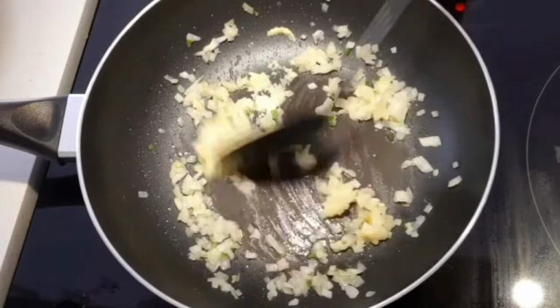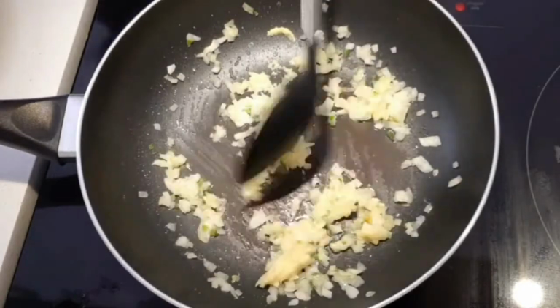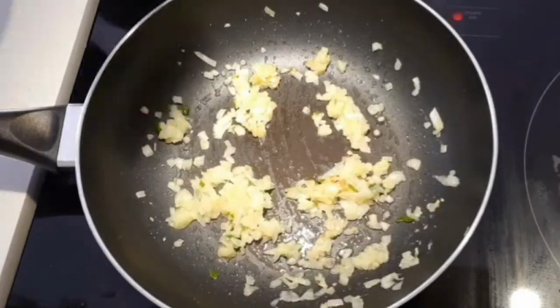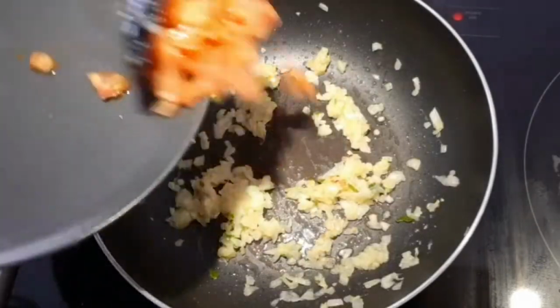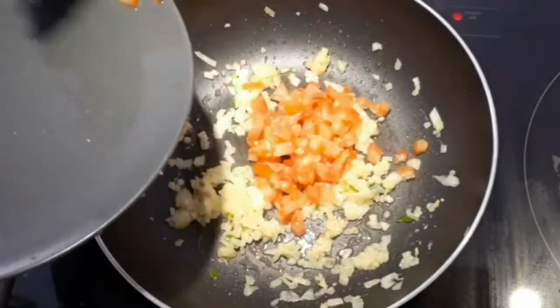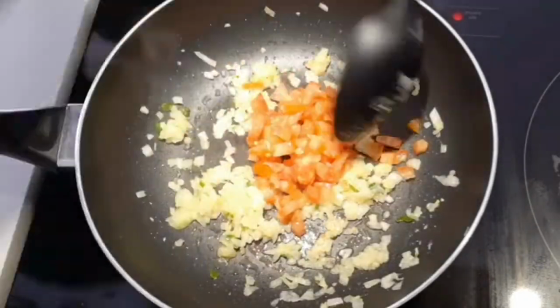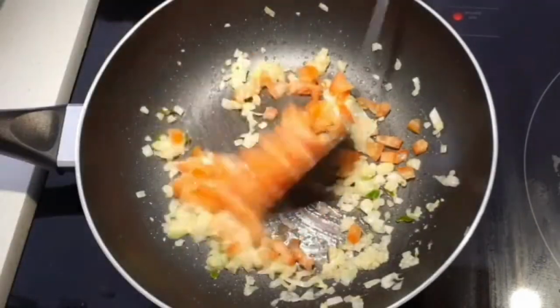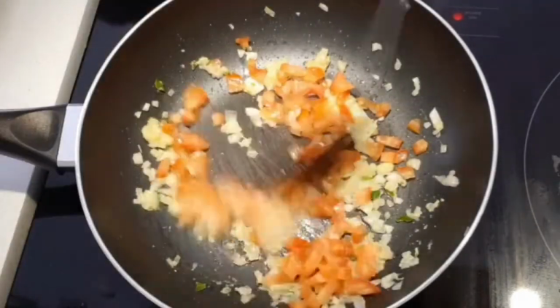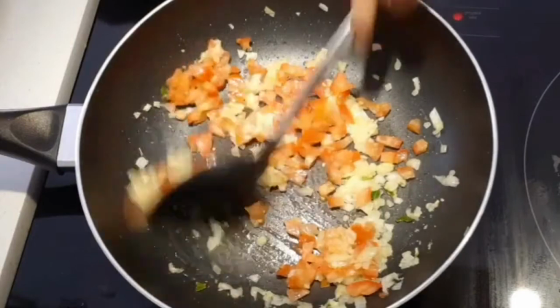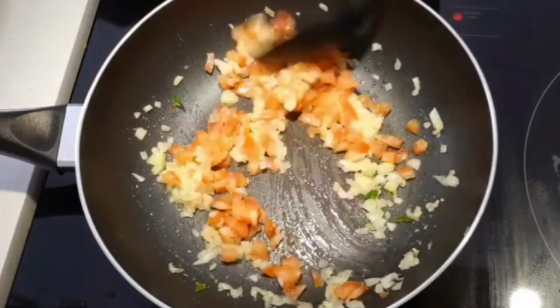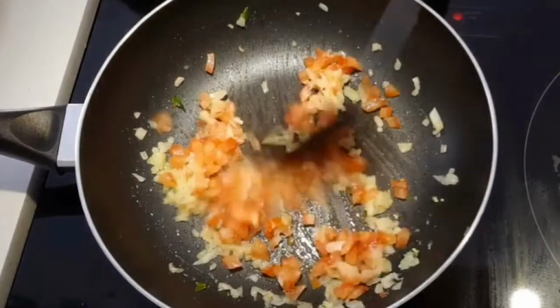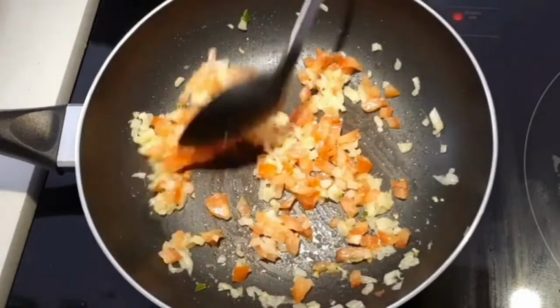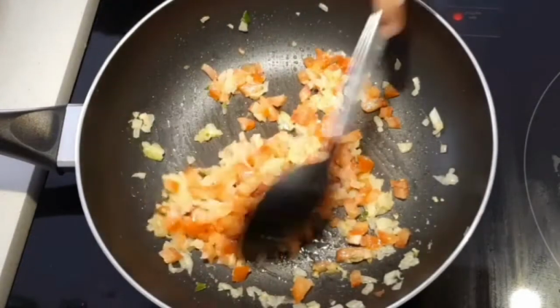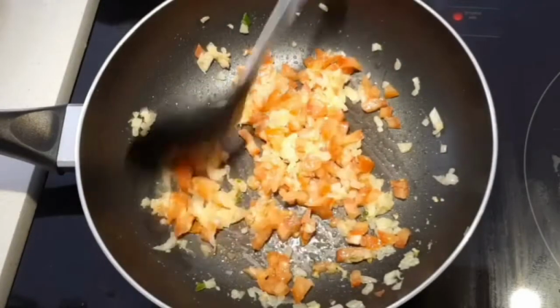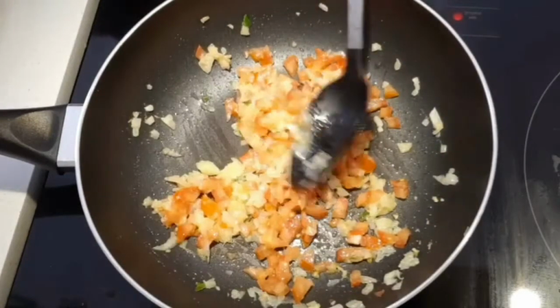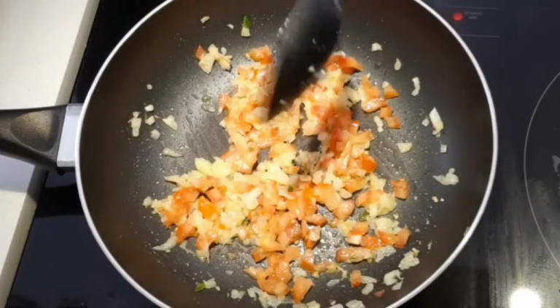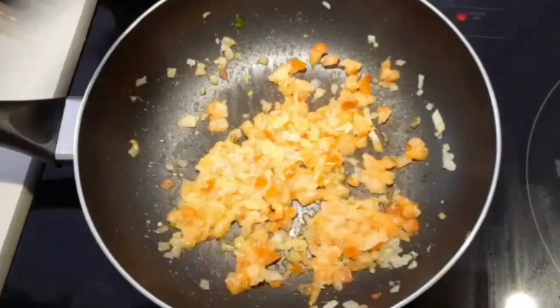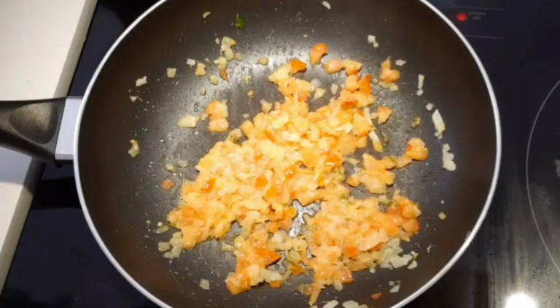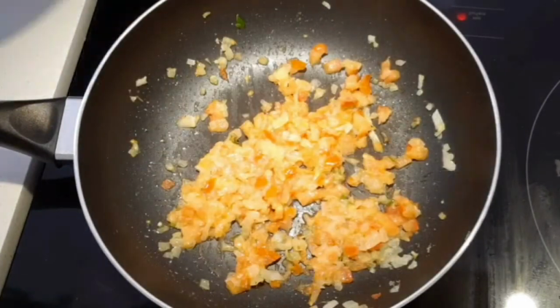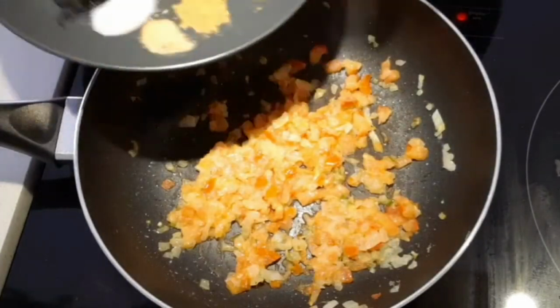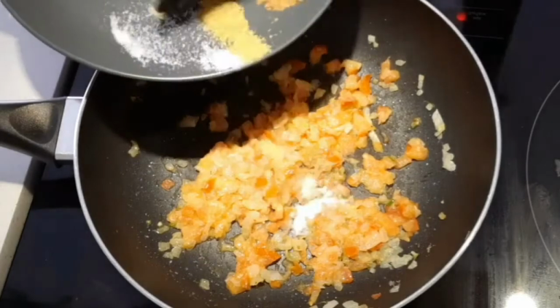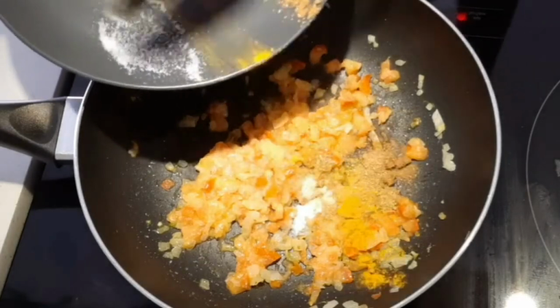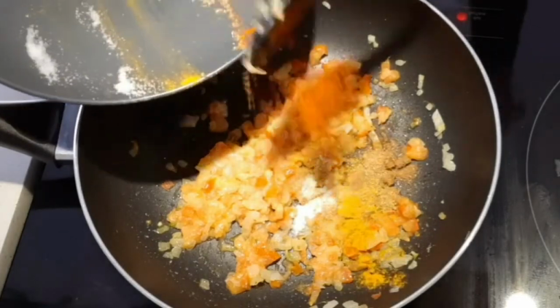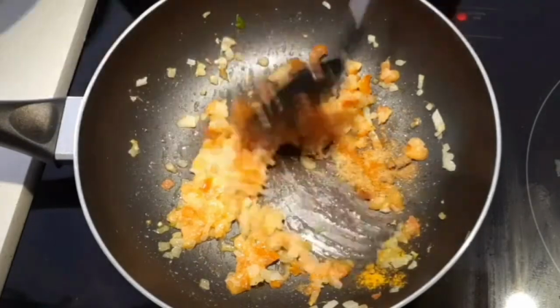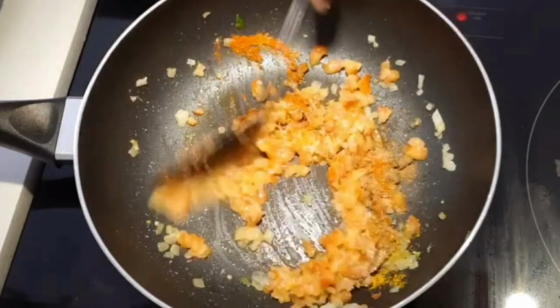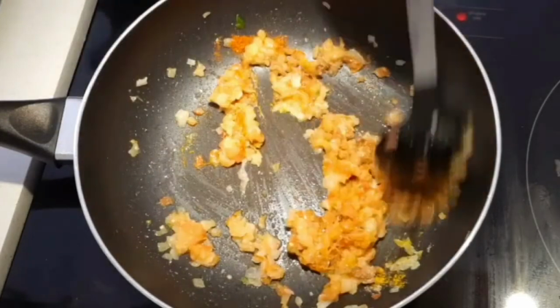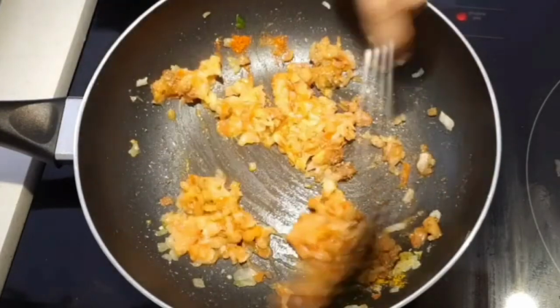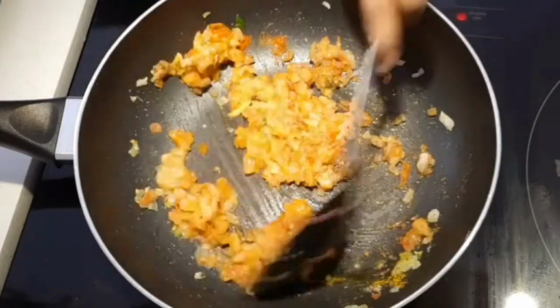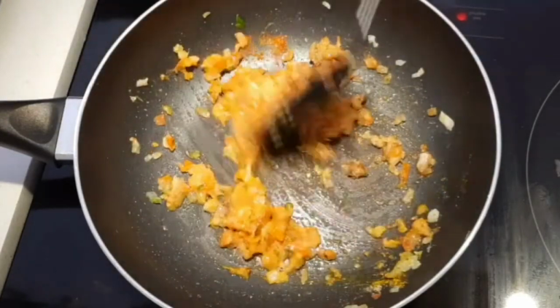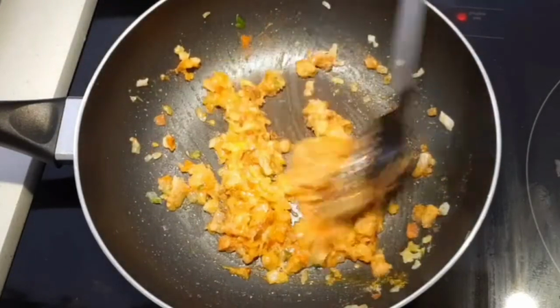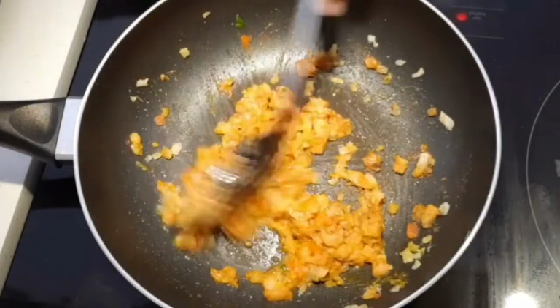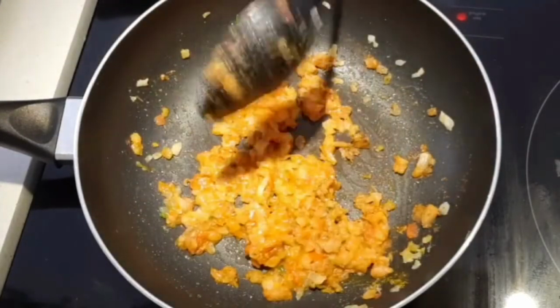After the raw smell goes away, add chopped tomatoes and cook until the tomato turns soft and mushy. To that, add salt and the other spice powders, mix well, and sauté for a couple of minutes.